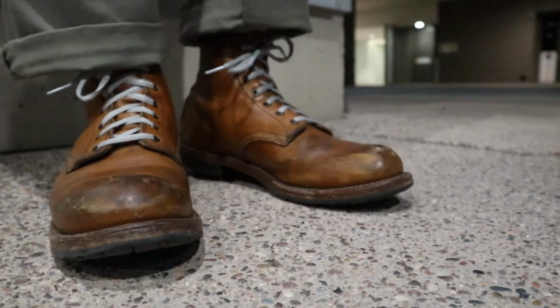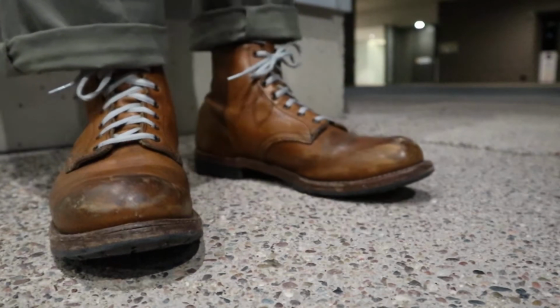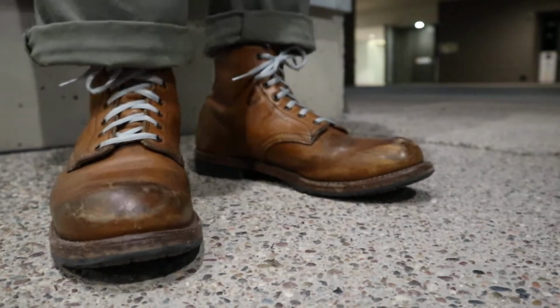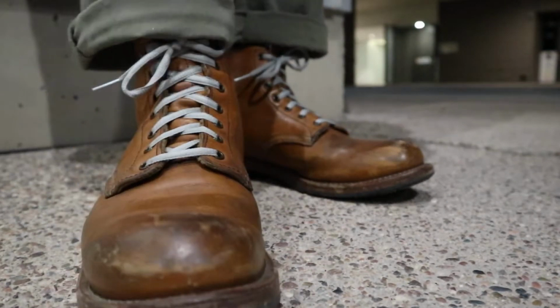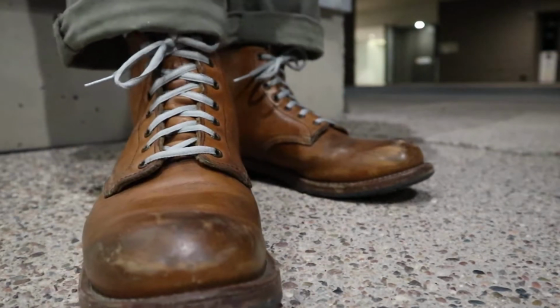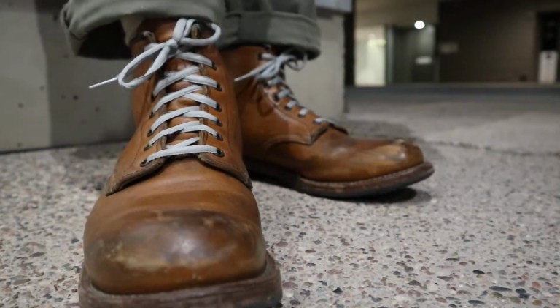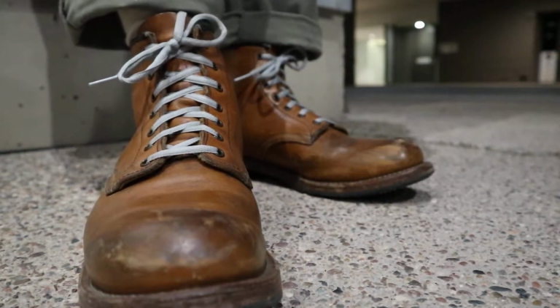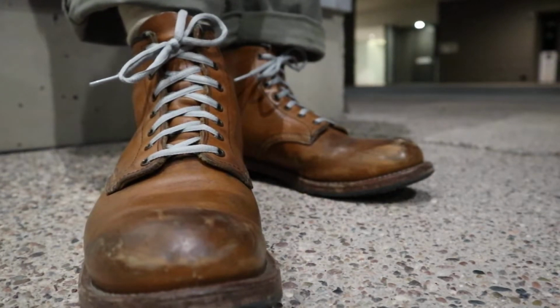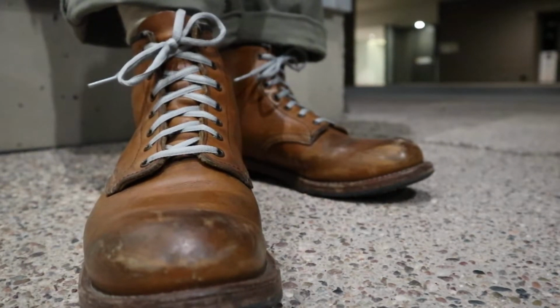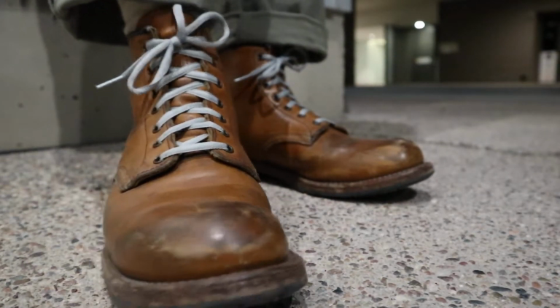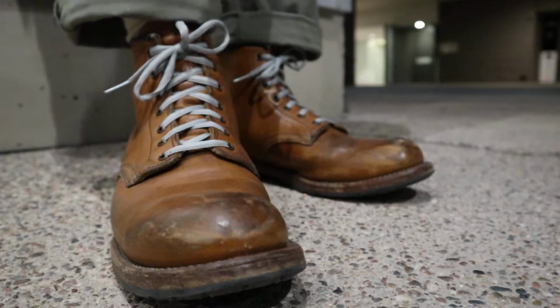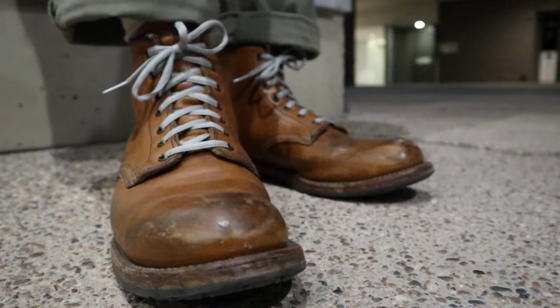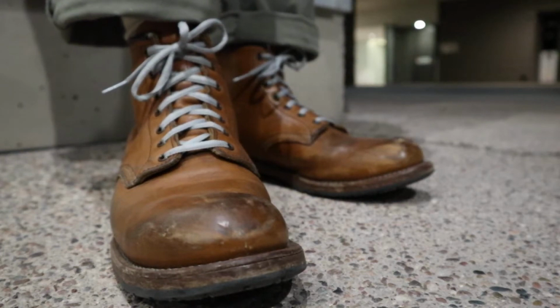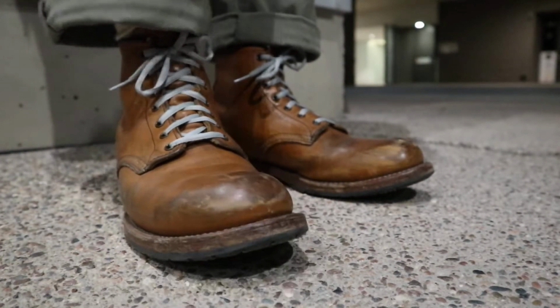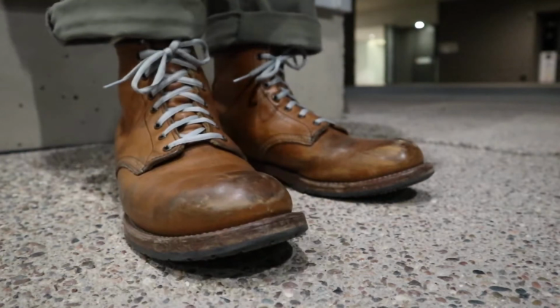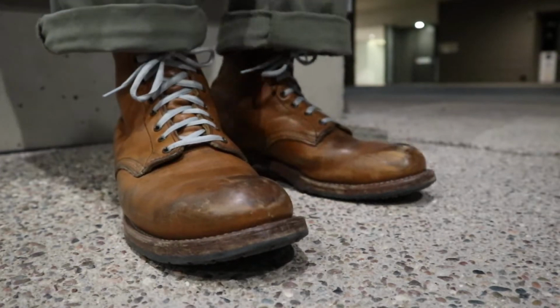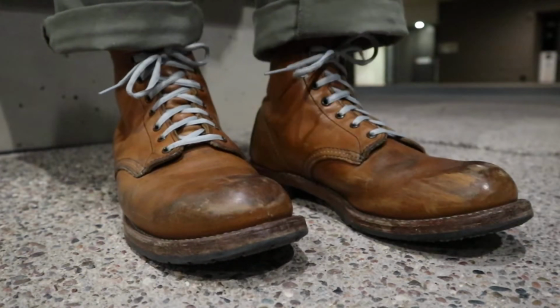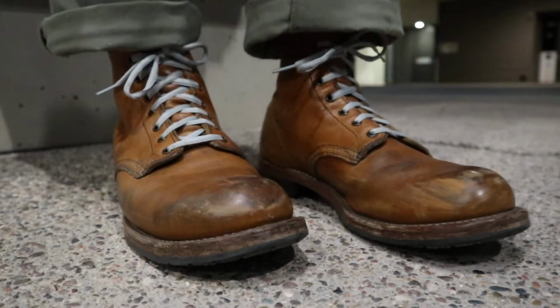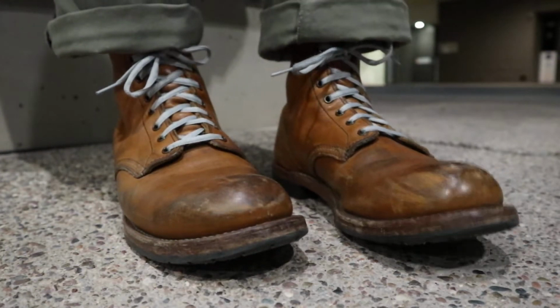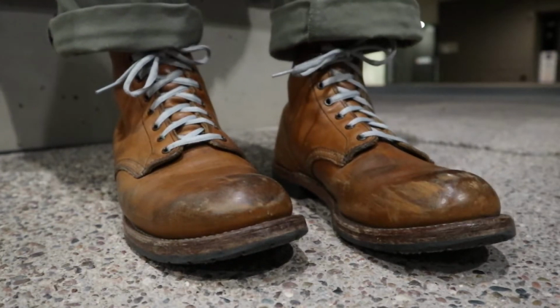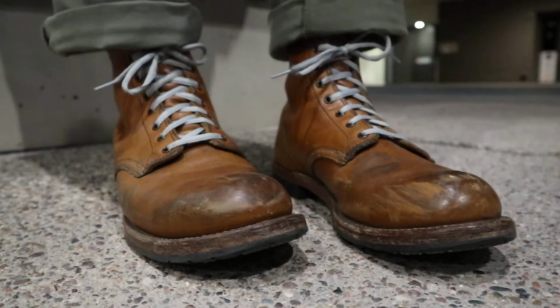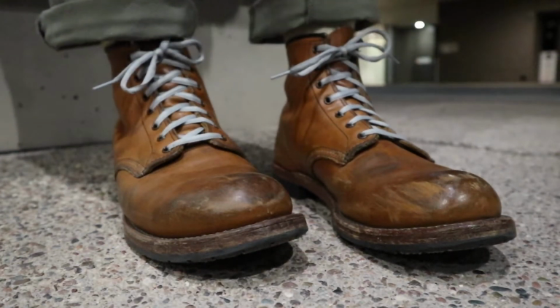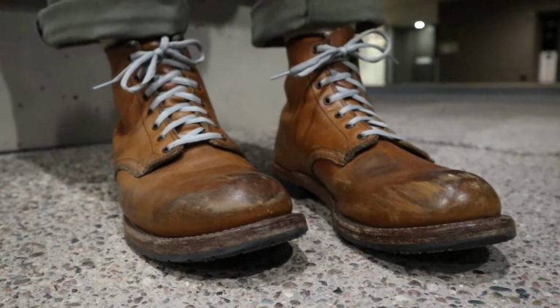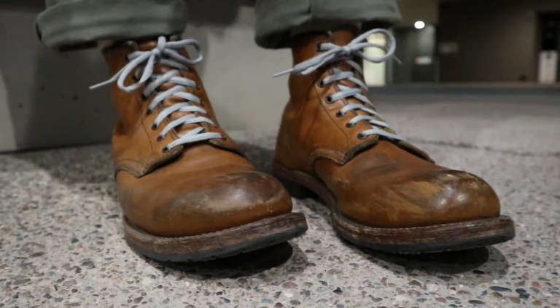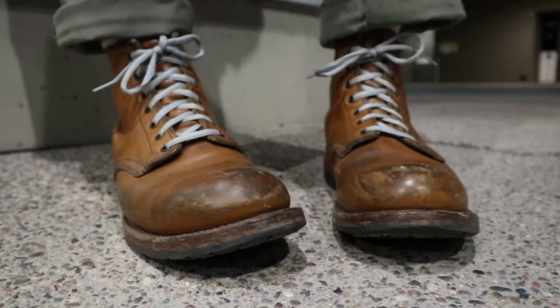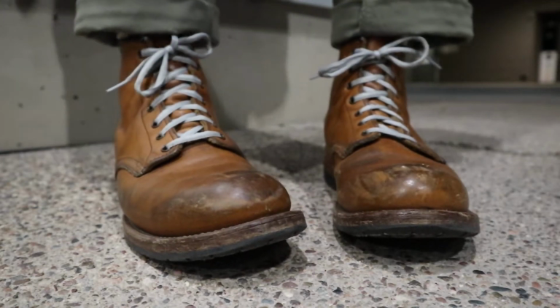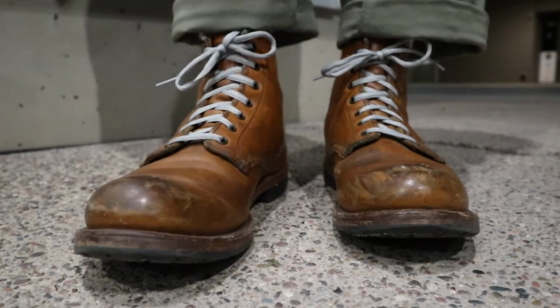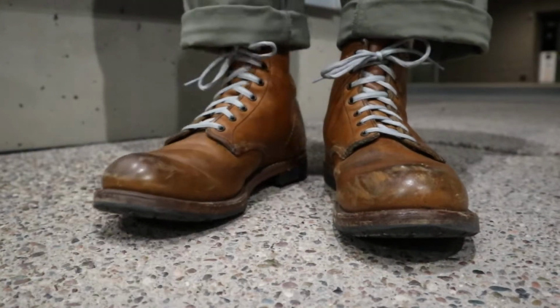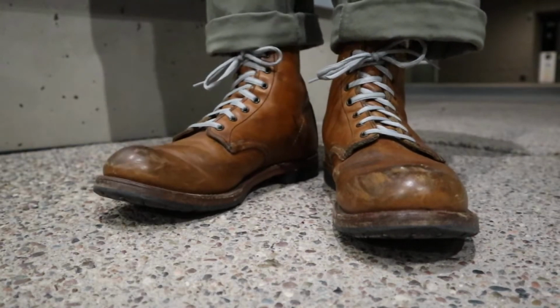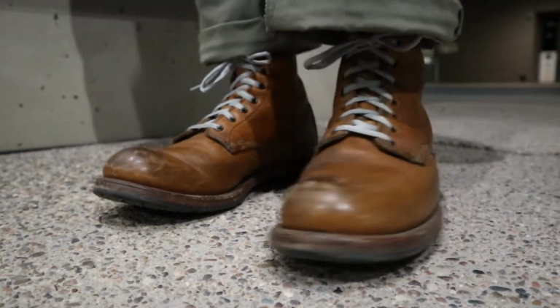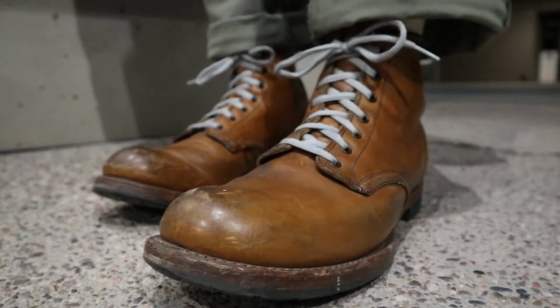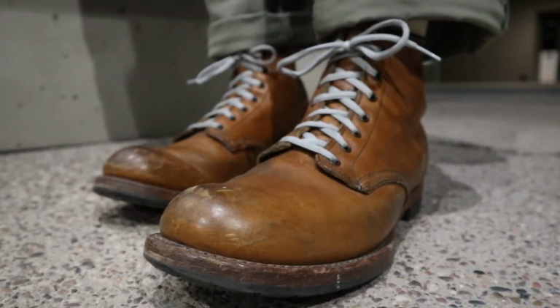I have gray laces that I took from my Brooks running shoes. I thought the gray would be a nice, different color, although the black flat laces or the brown ones that came with them are pretty cool too.